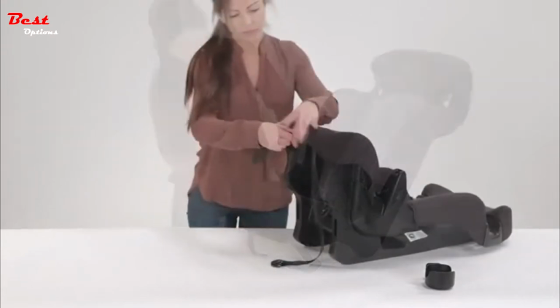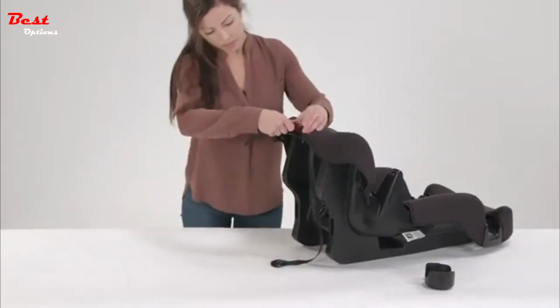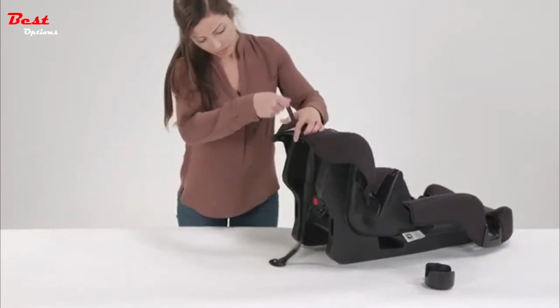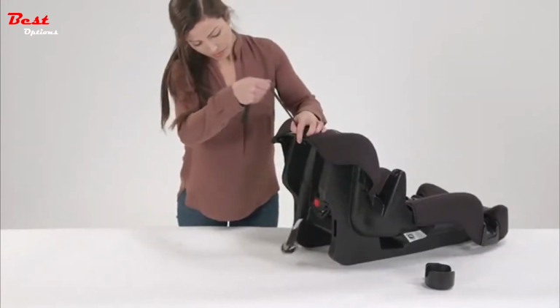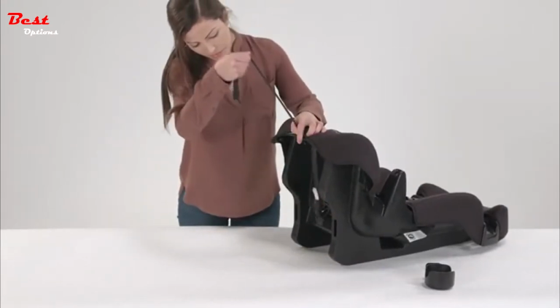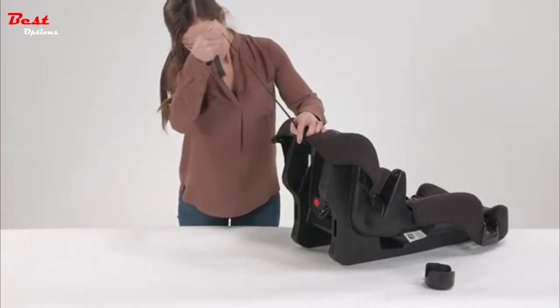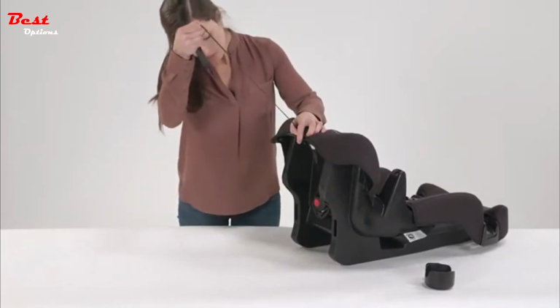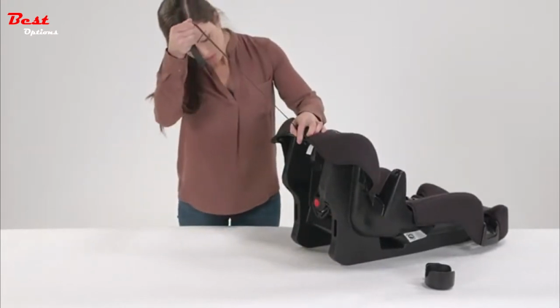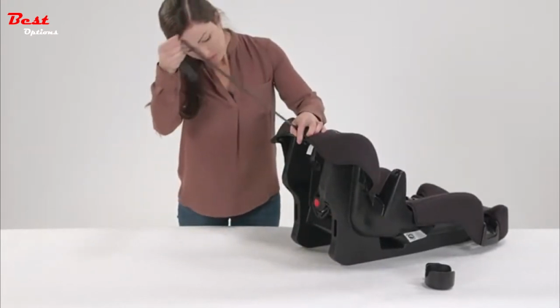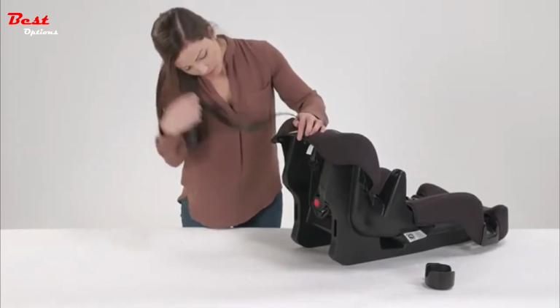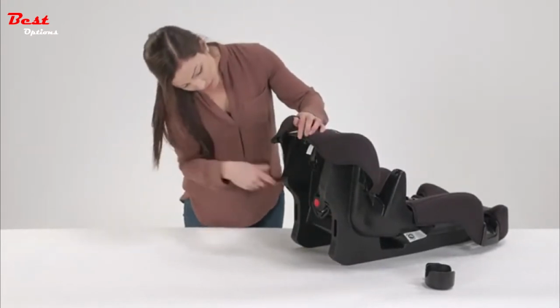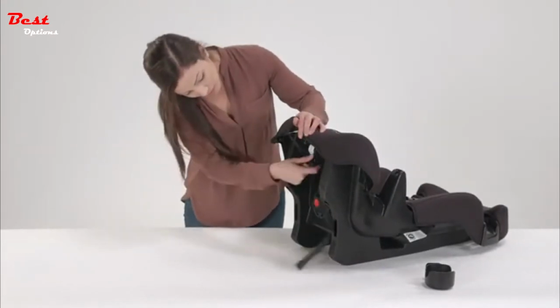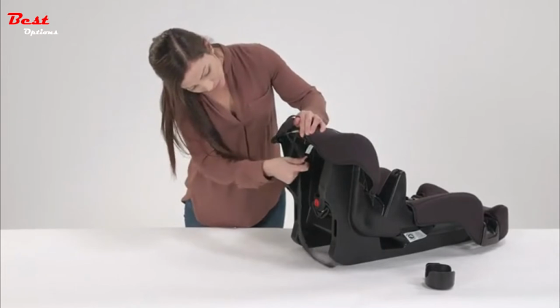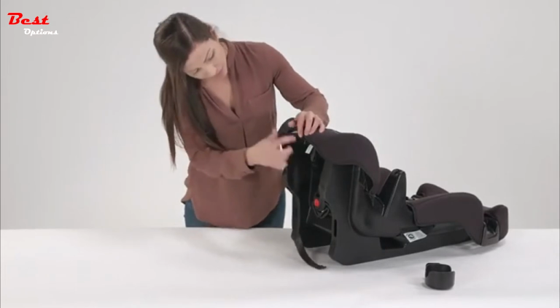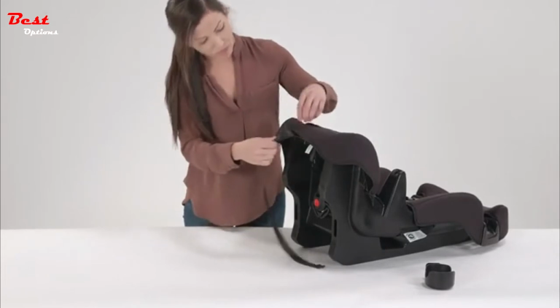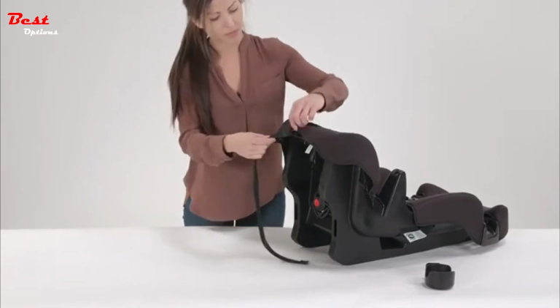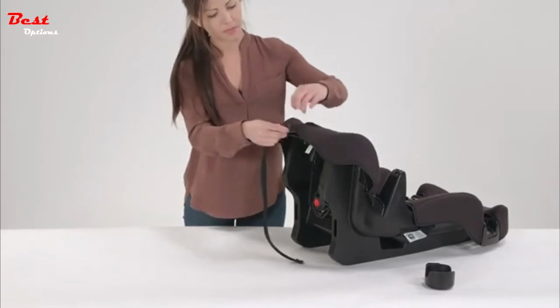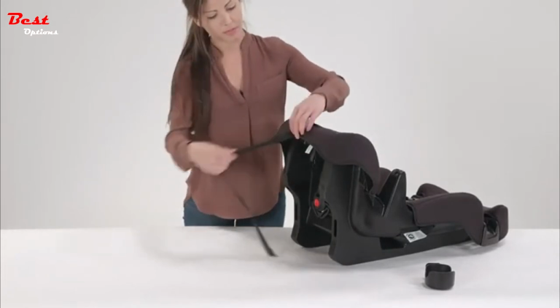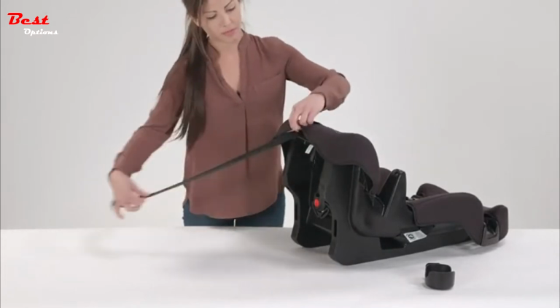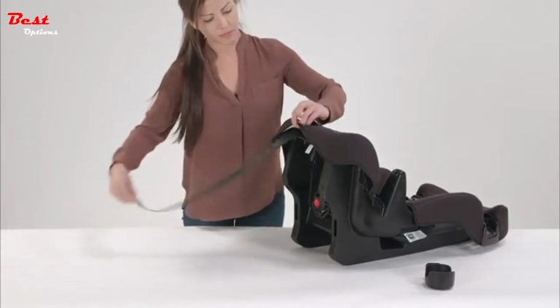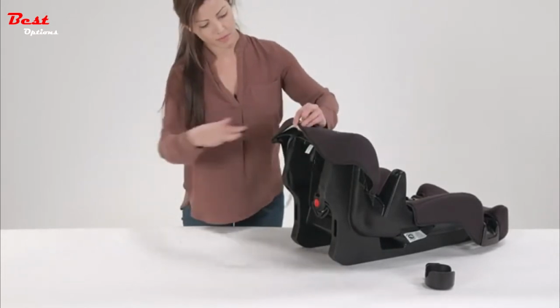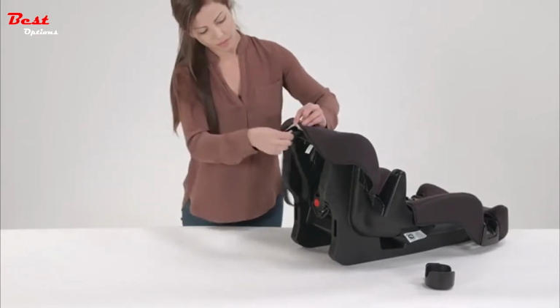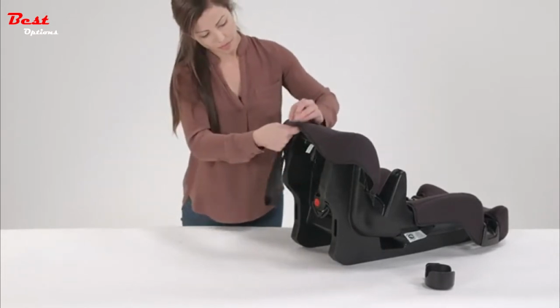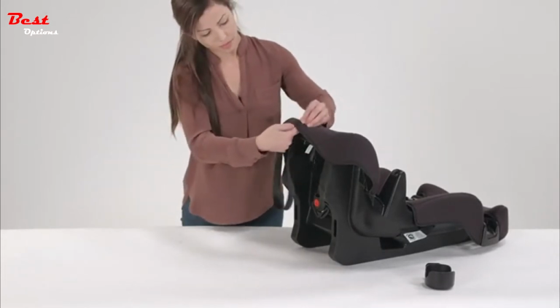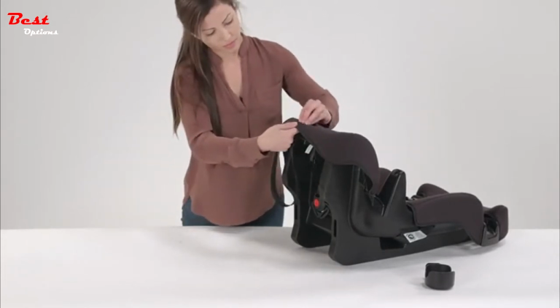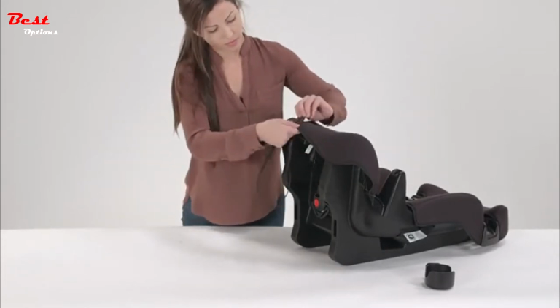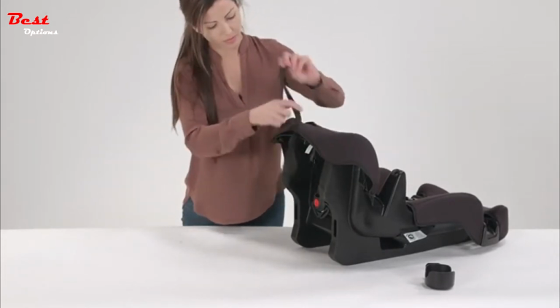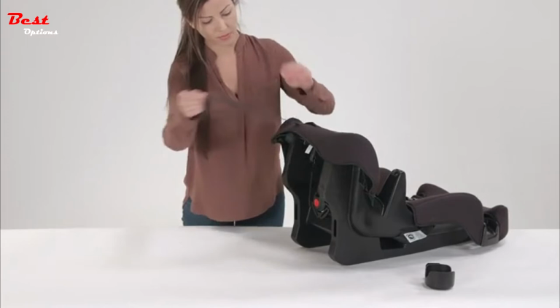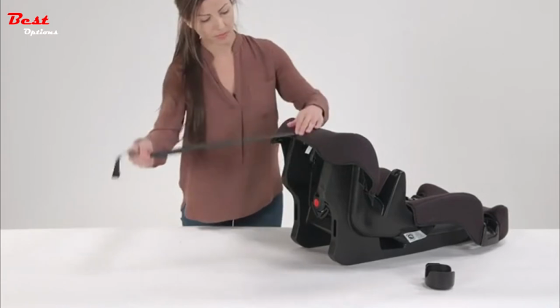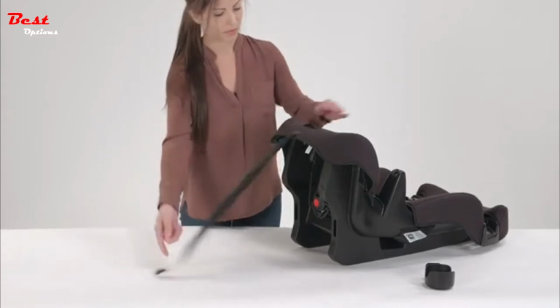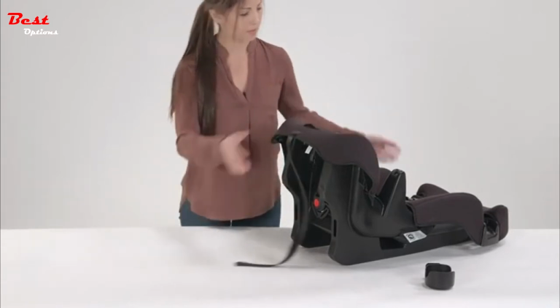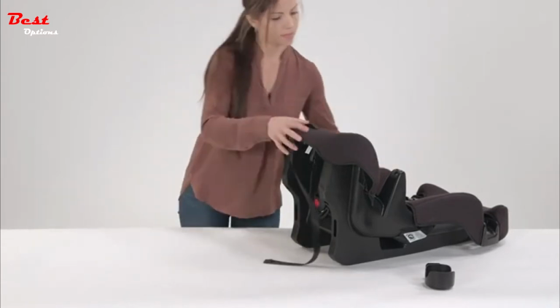To secure the splitter plate, pull the harness strap towards you so the splitter plate is flush against the shell. Lastly, be sure to secure the lower anchor belt and the tether strap to their storage locations.